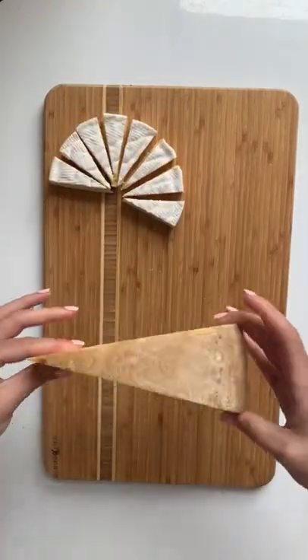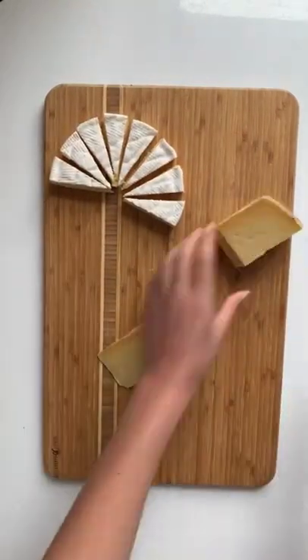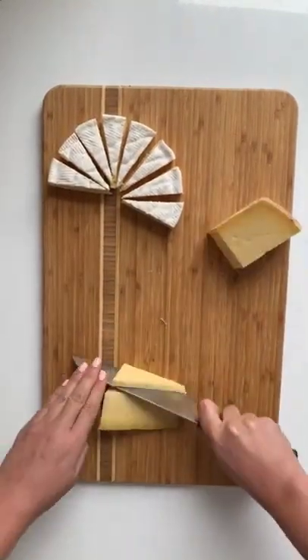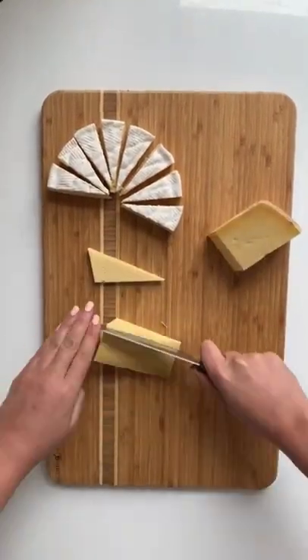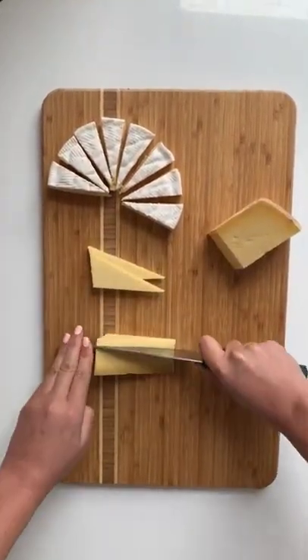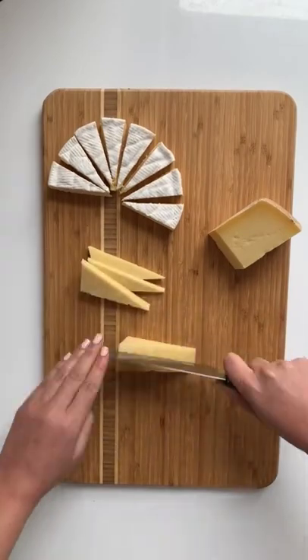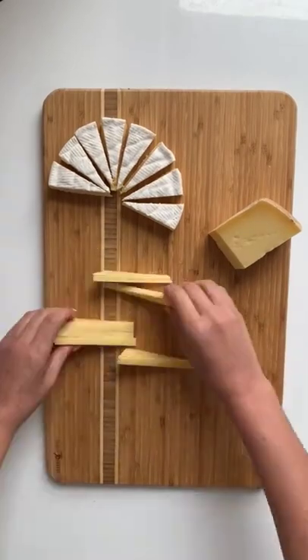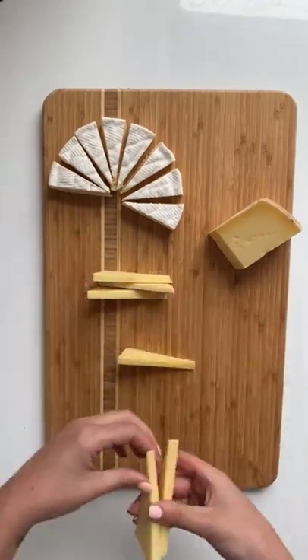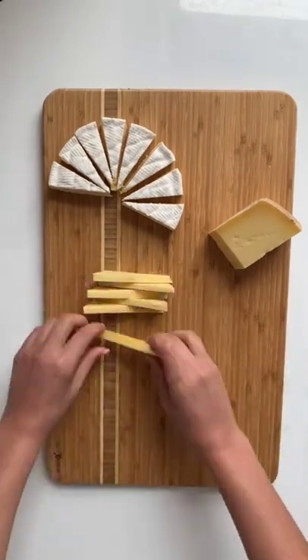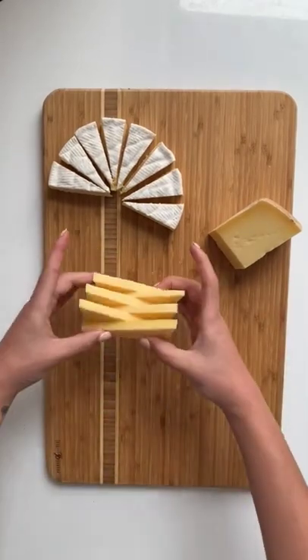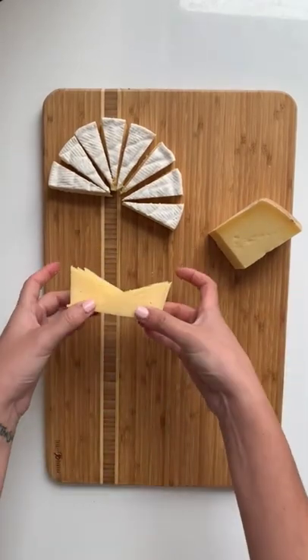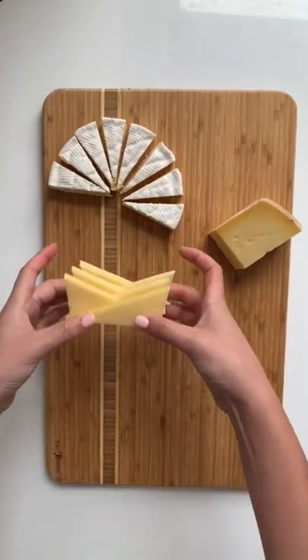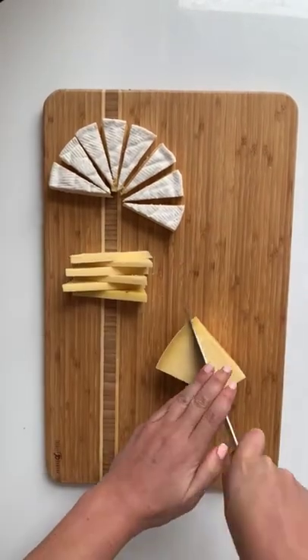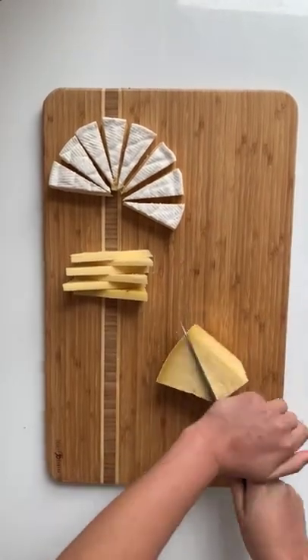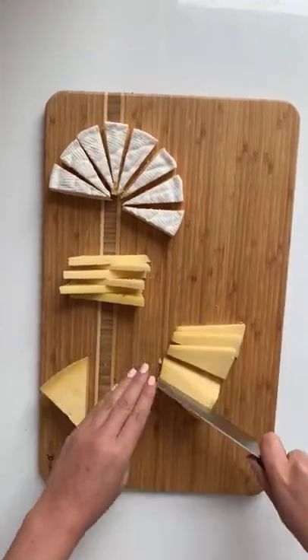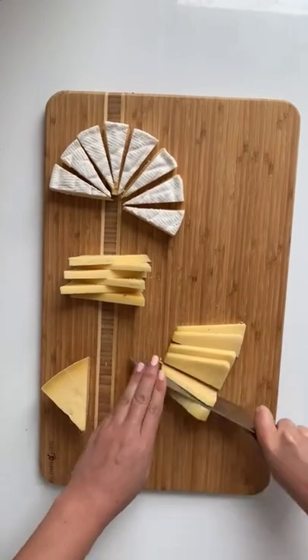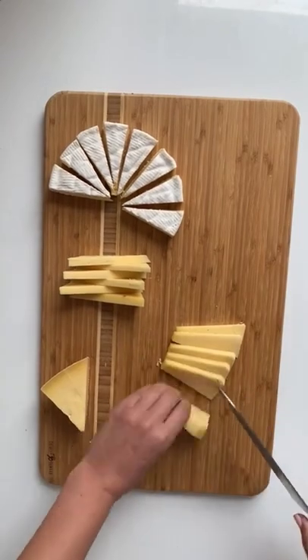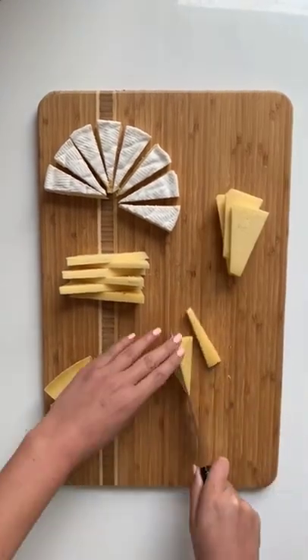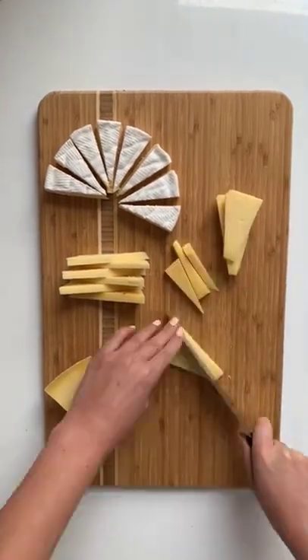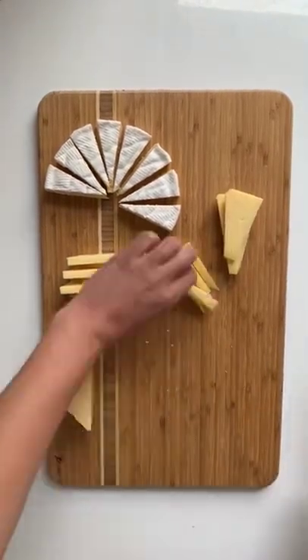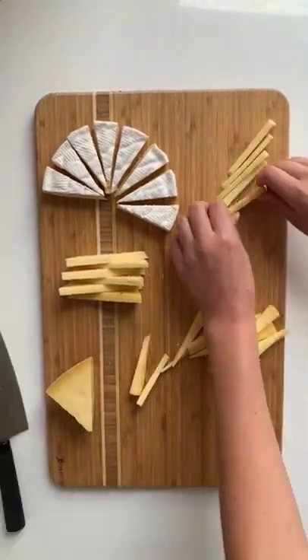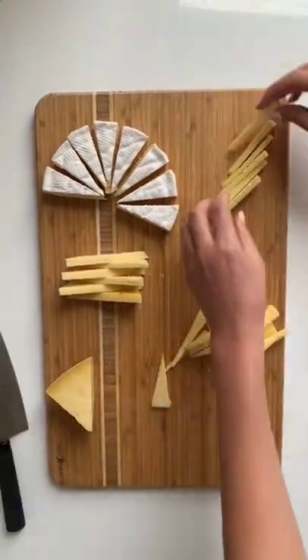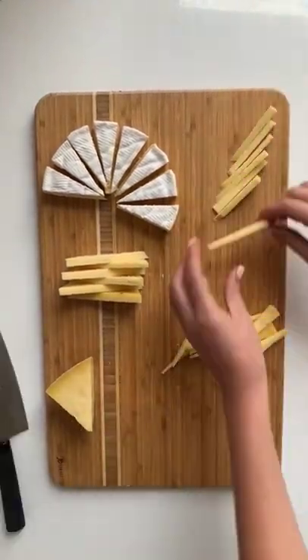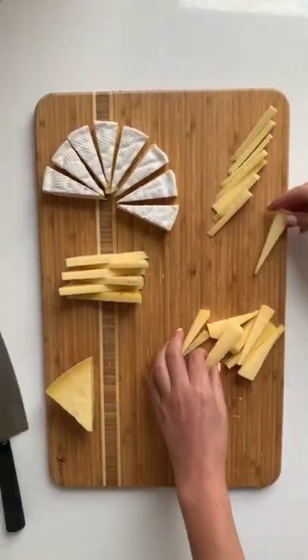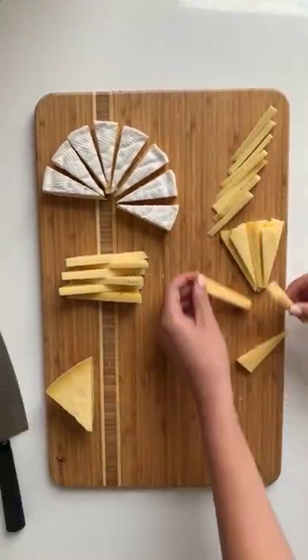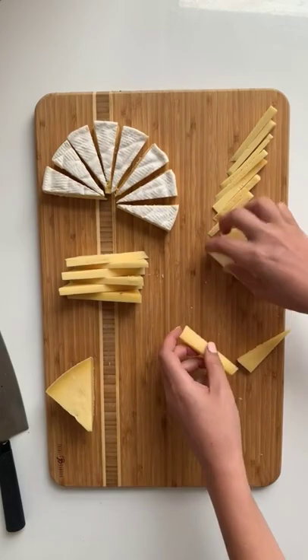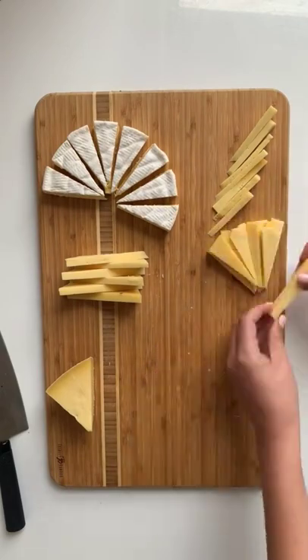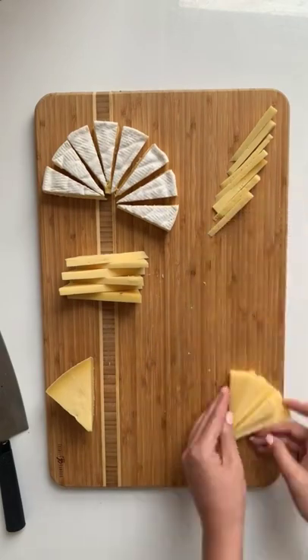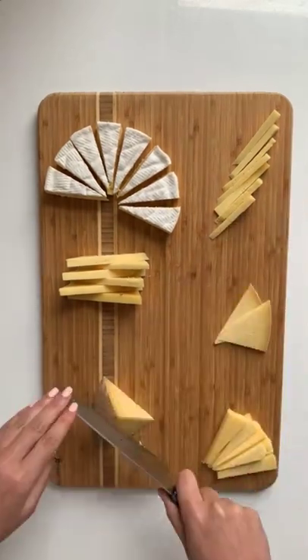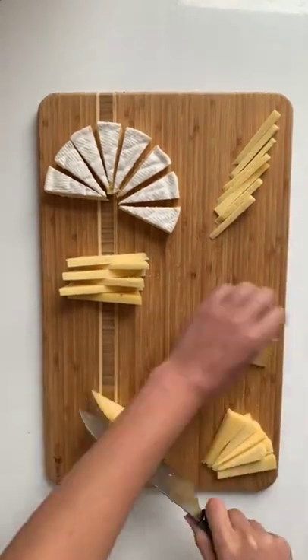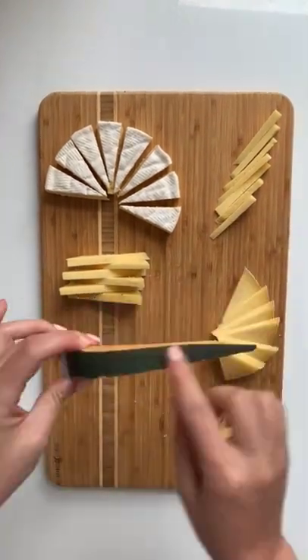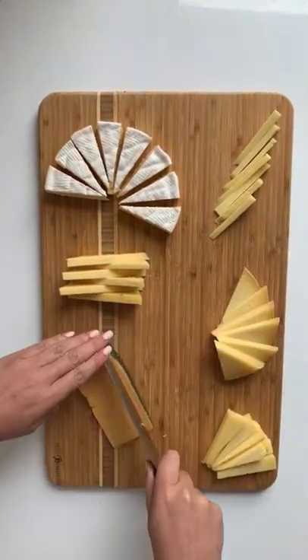Next, I have this huge block of alpine style cheese, so I'm breaking it down. First, we have the alternating wedge. Next, I'm taking those same triangles and cutting them in half to make smaller wedges. This I'm arranging in a little river and then in a little stack like so. I'm also fanning these out into triangles.